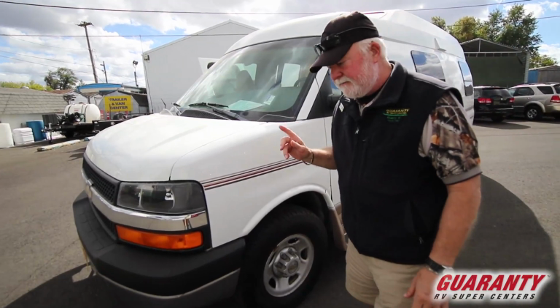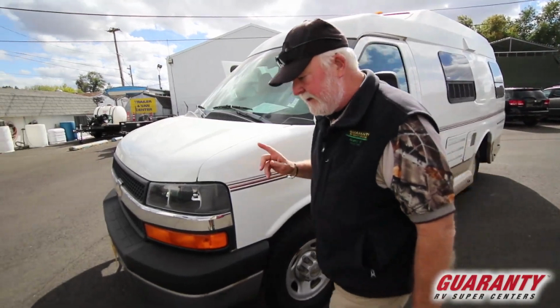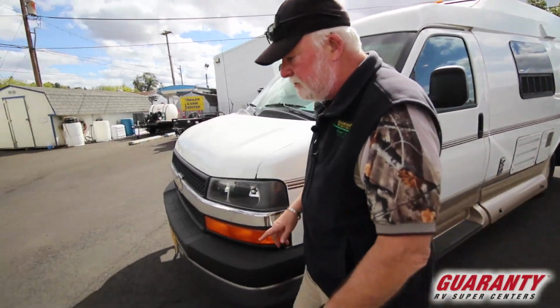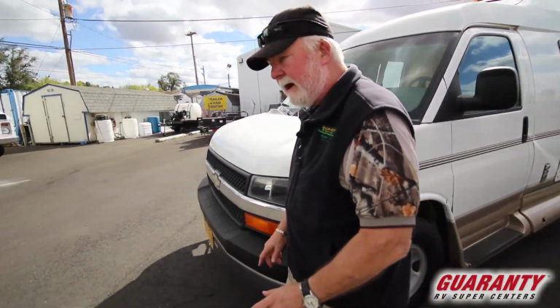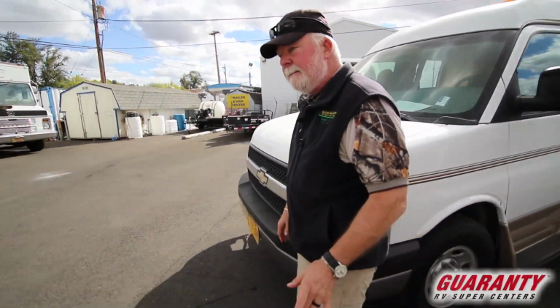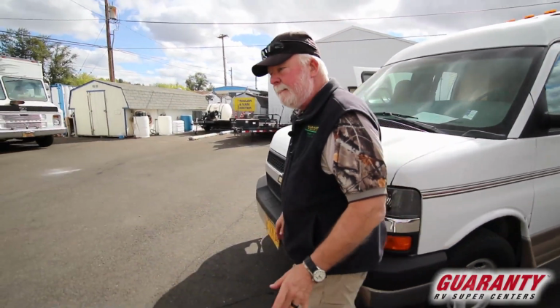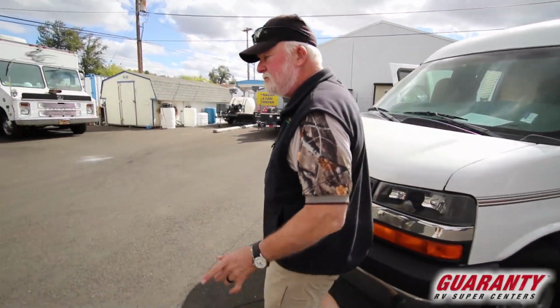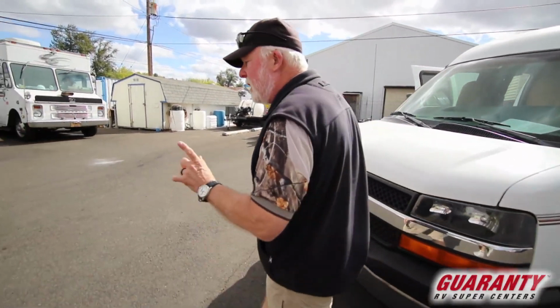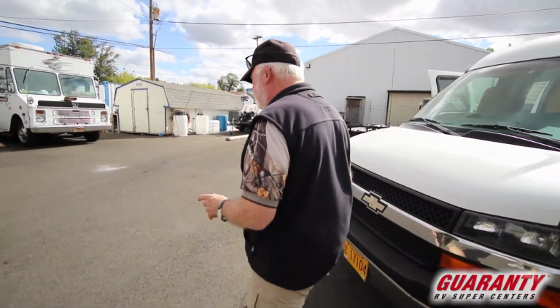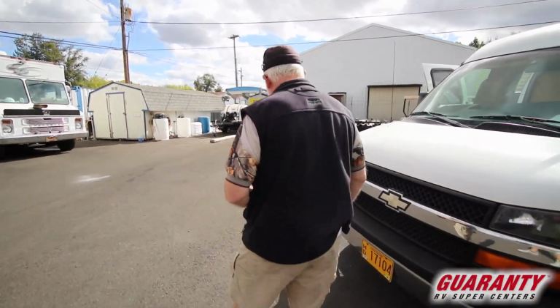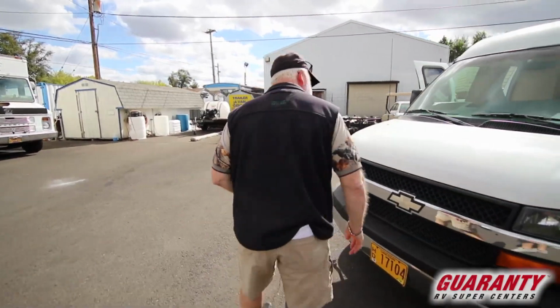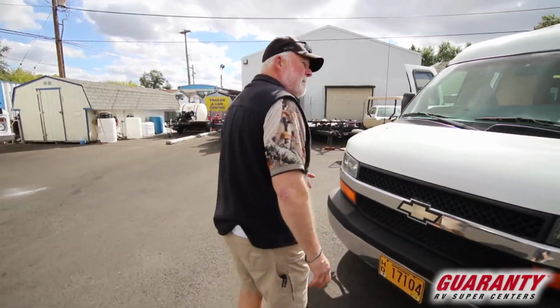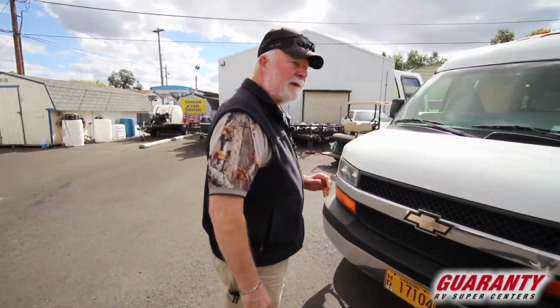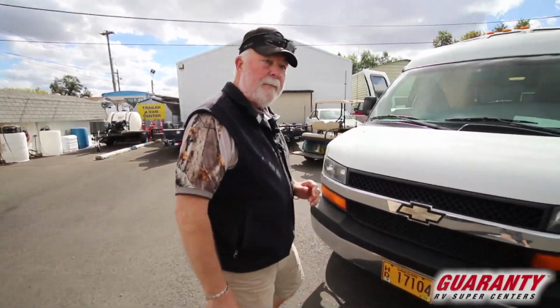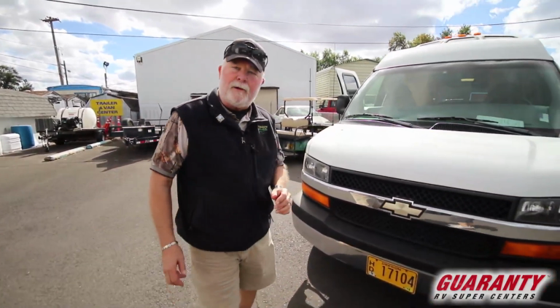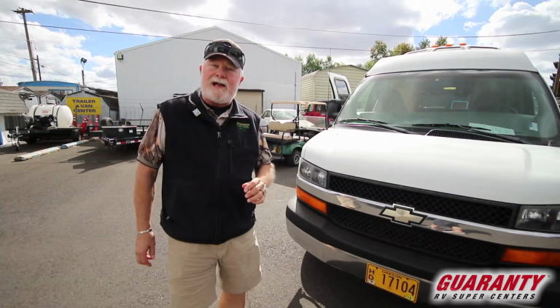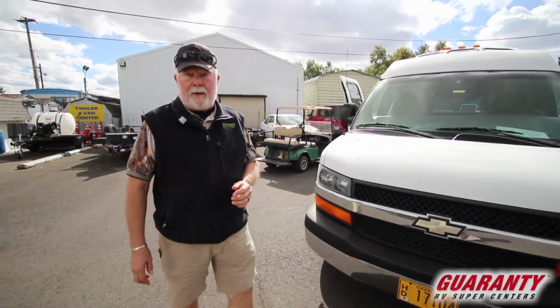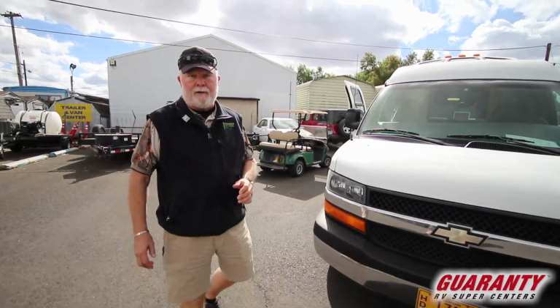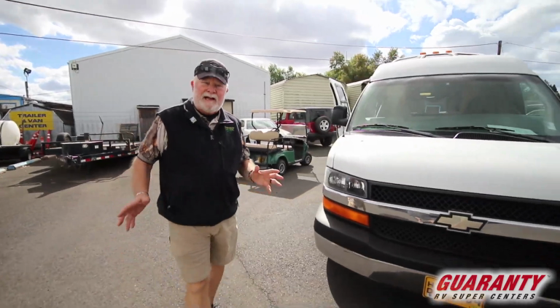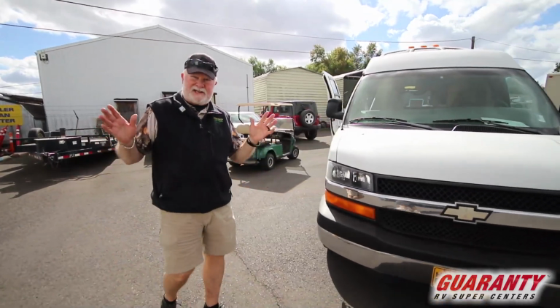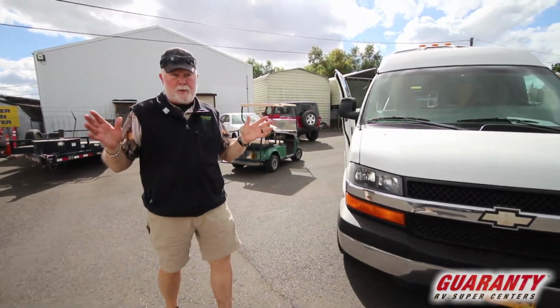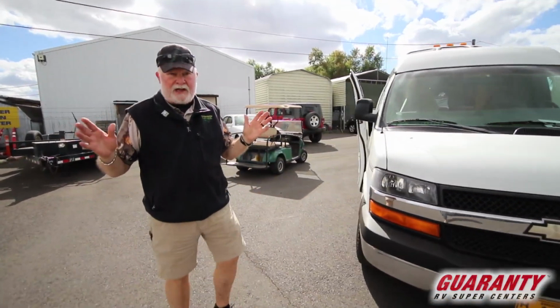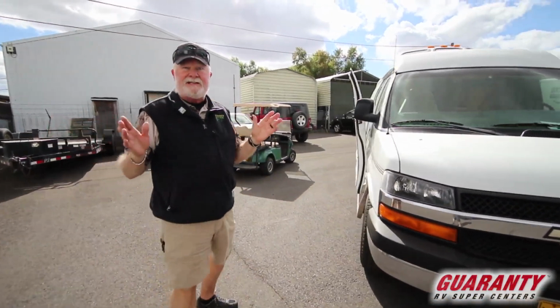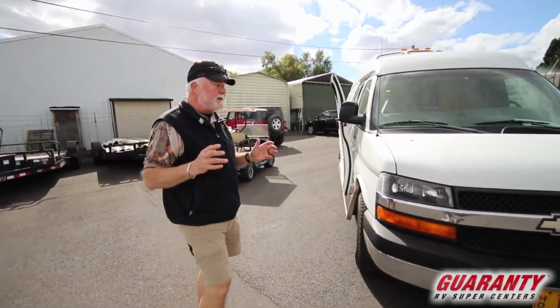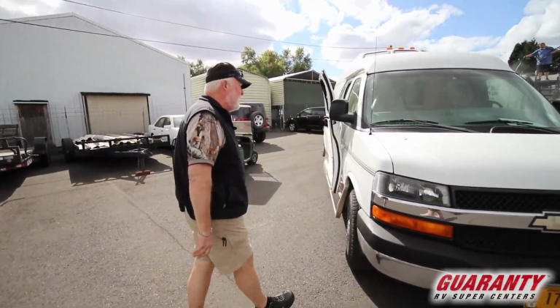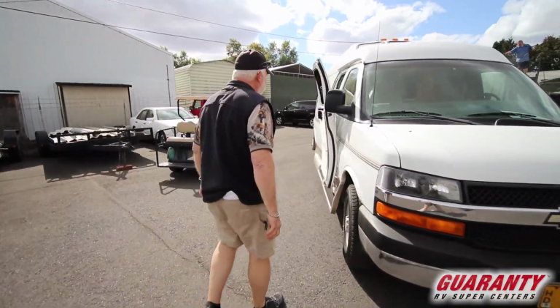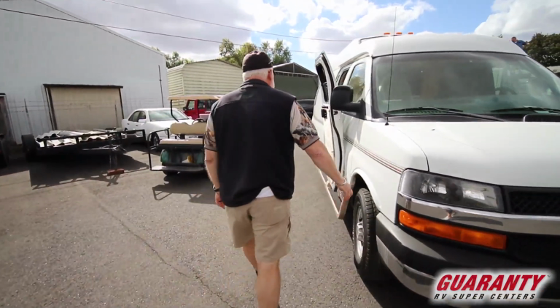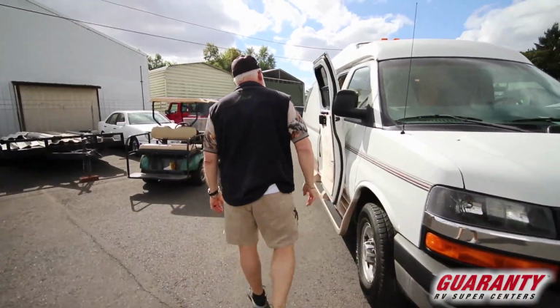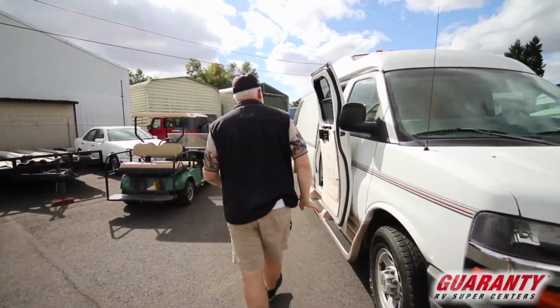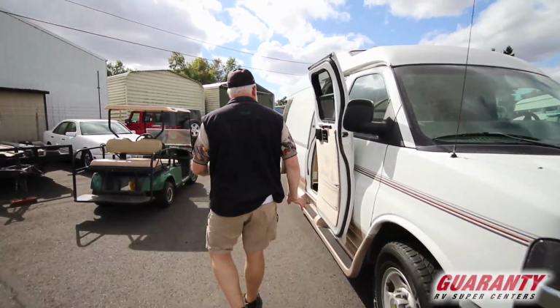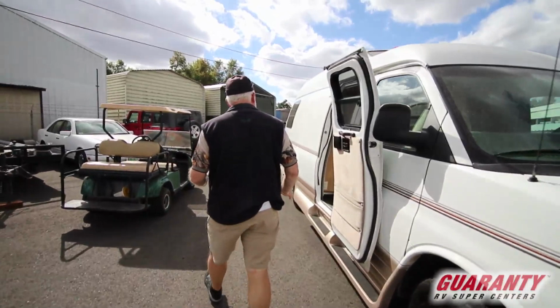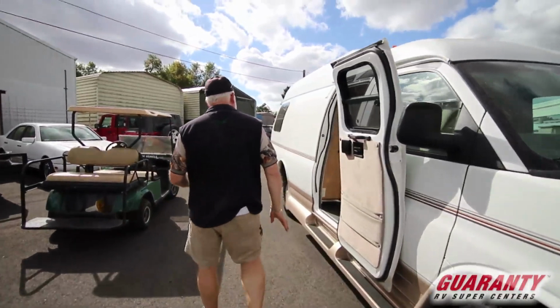2003 Roadtrek 200 Popular. Why is it called the Popular? Because it's got a twin or king-sized bed. These just don't come in that often.